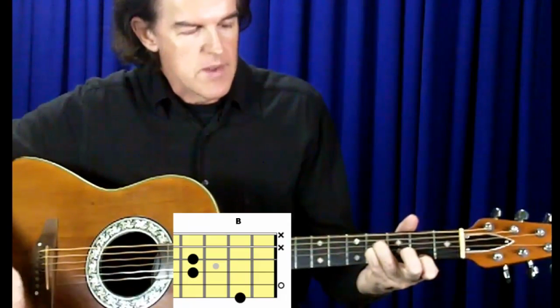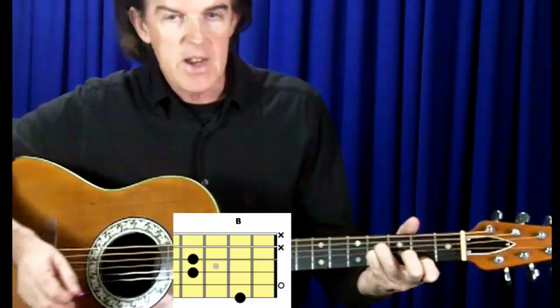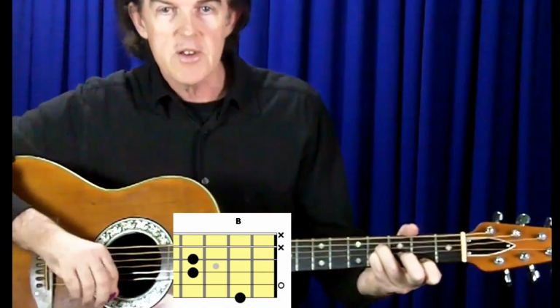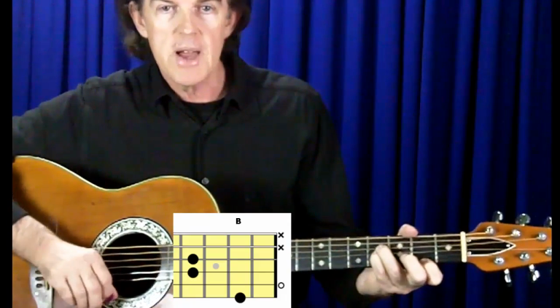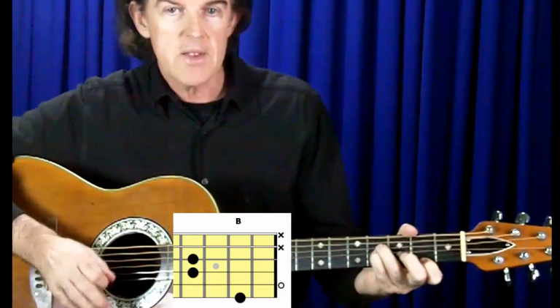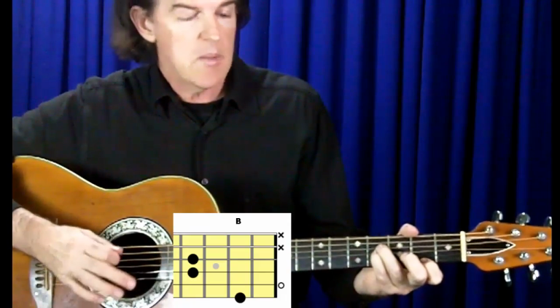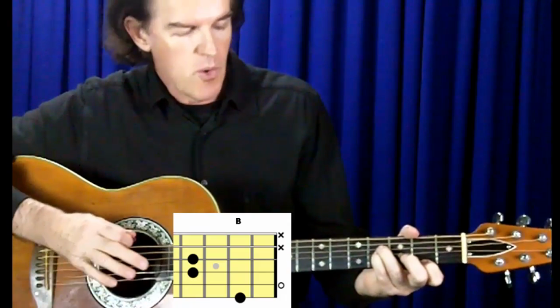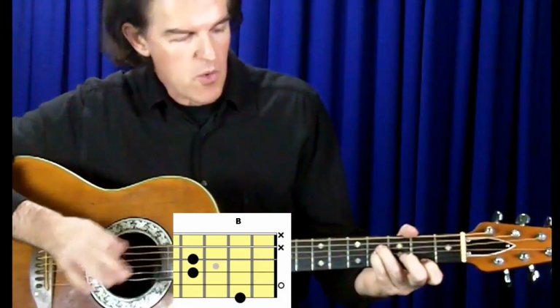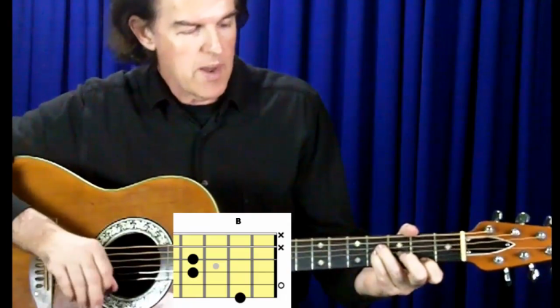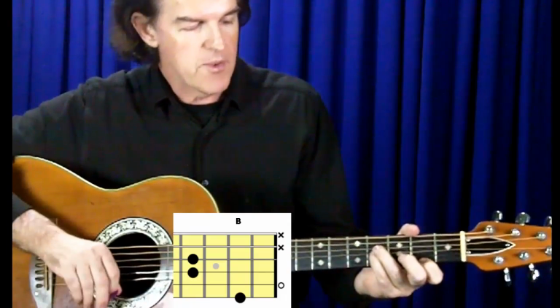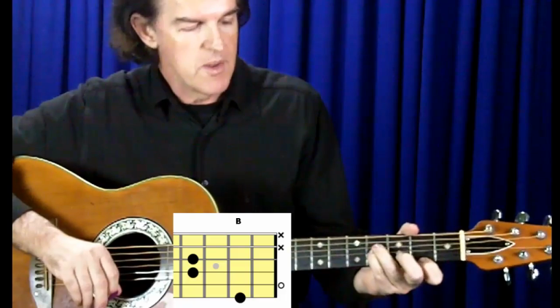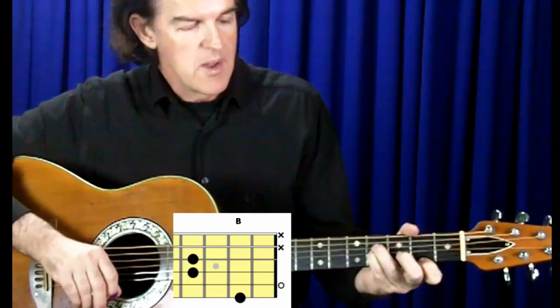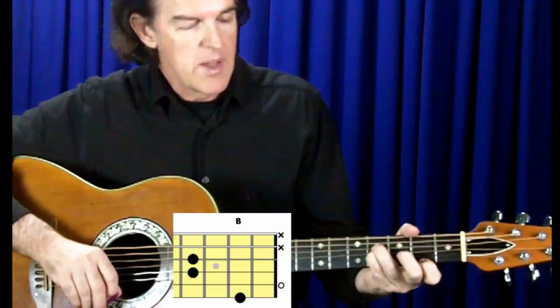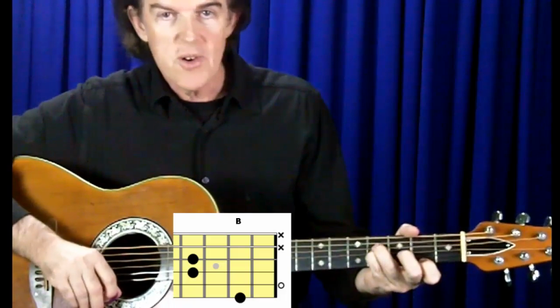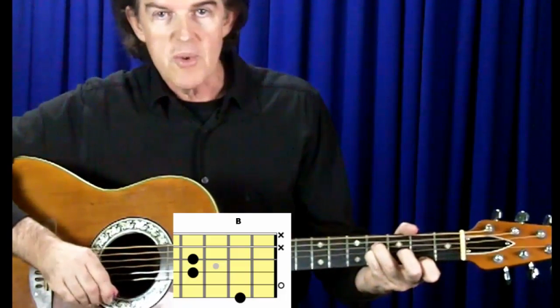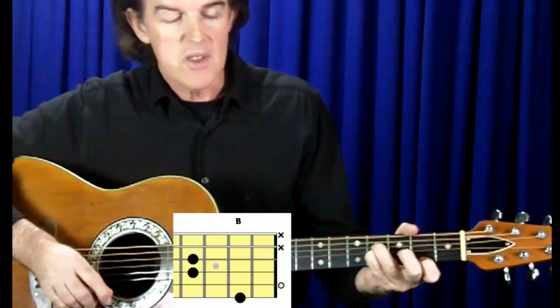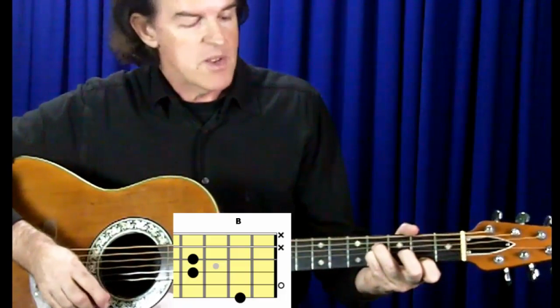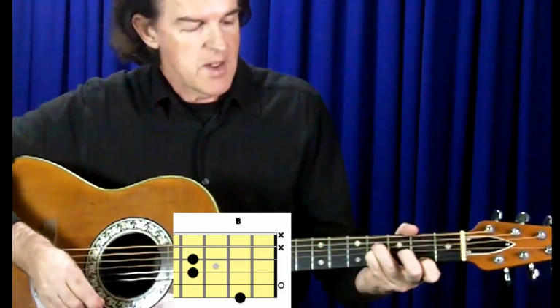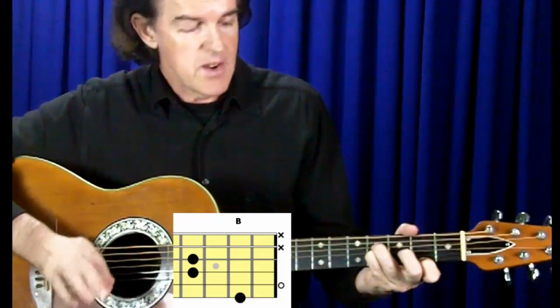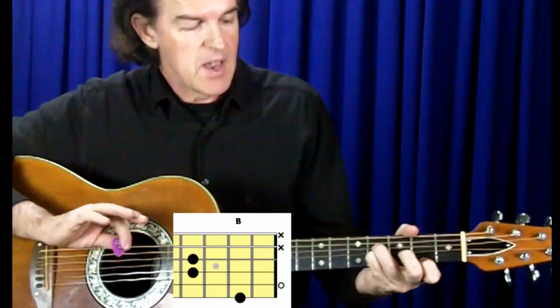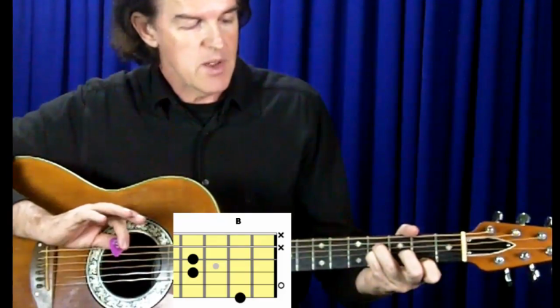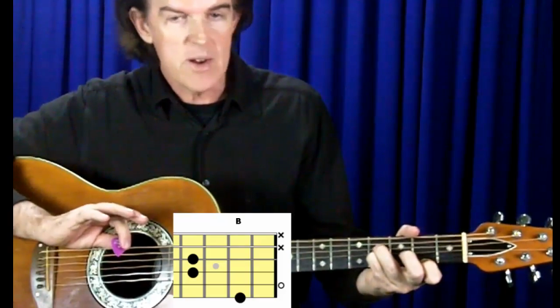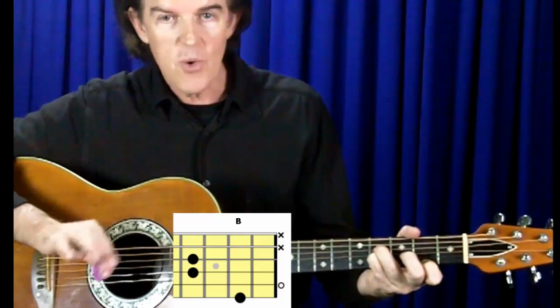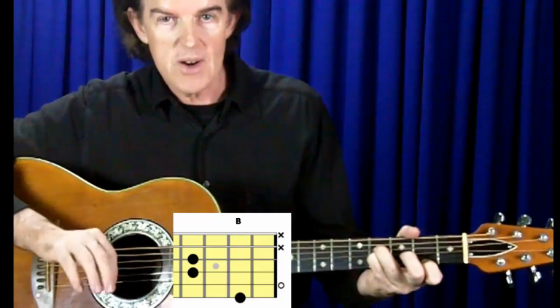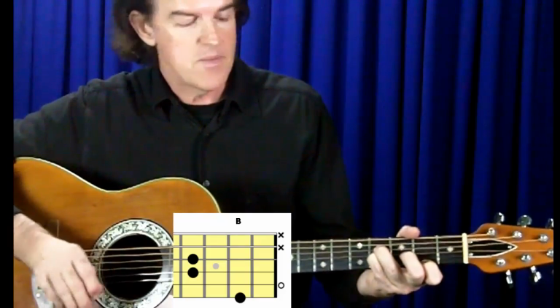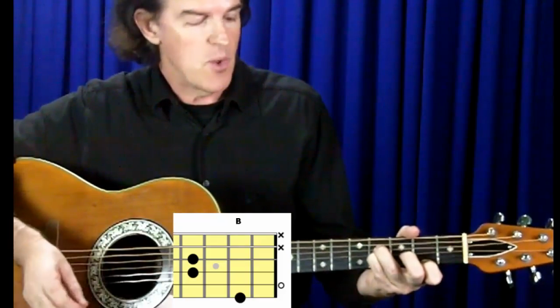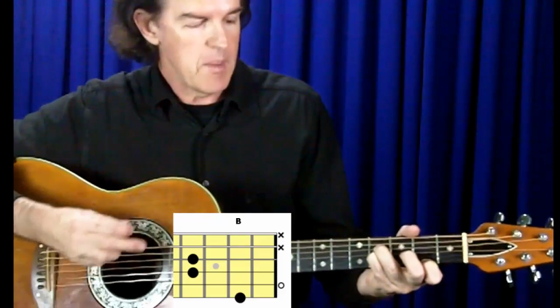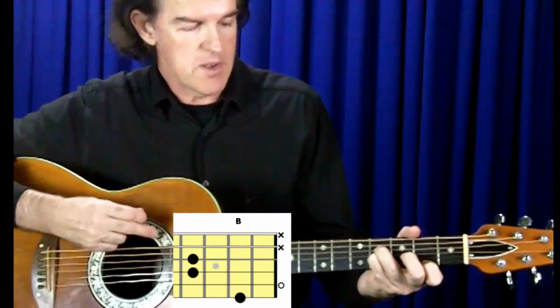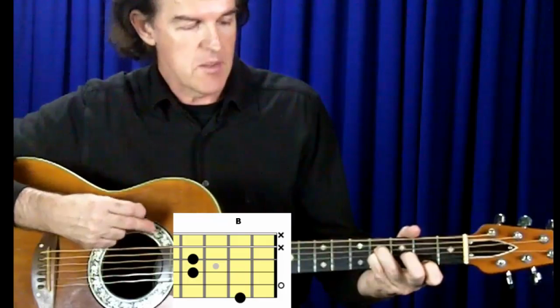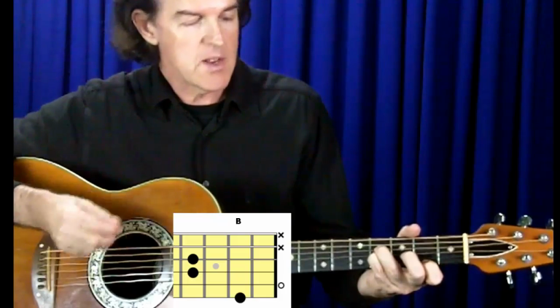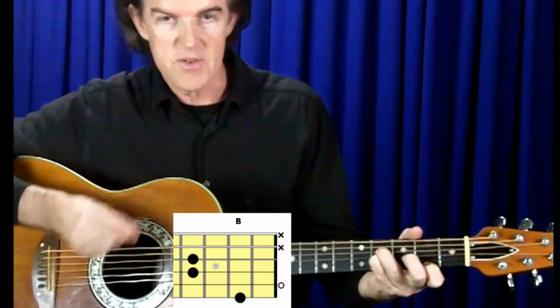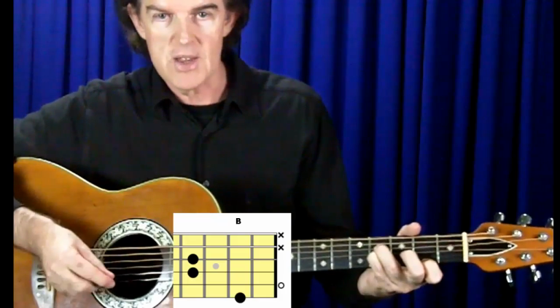You can actually play that same chord all the way through Born in the USA because it only has really one chord in it. All that happens is that the bass note changes.